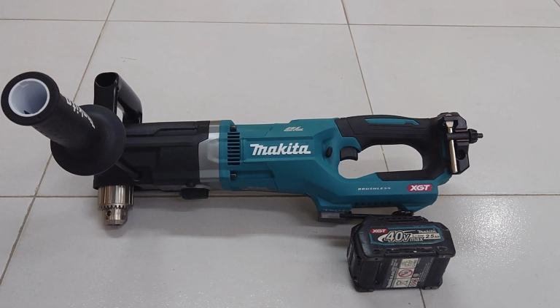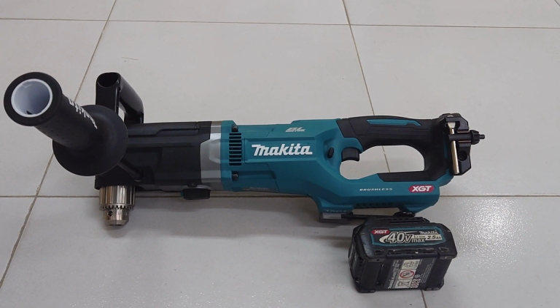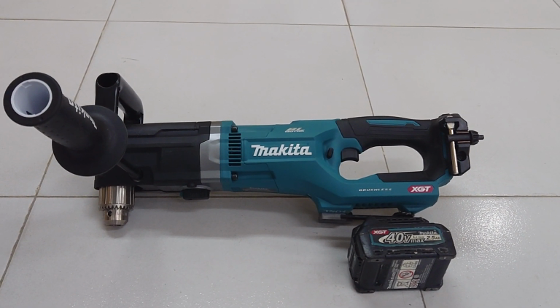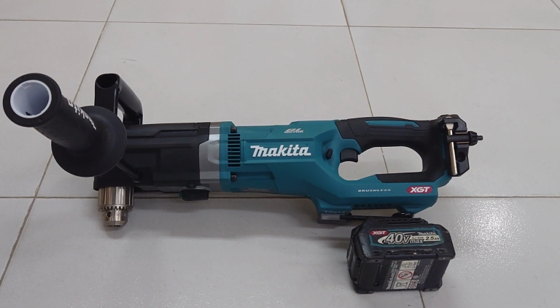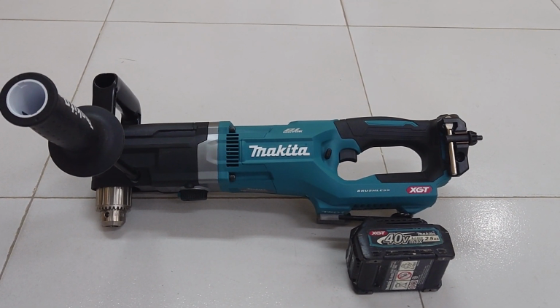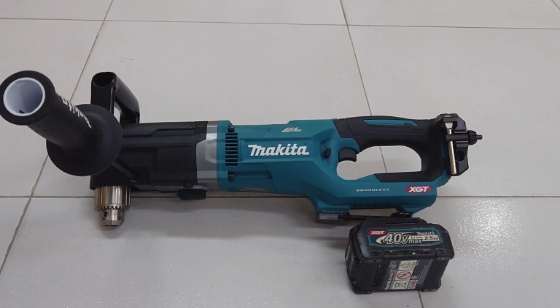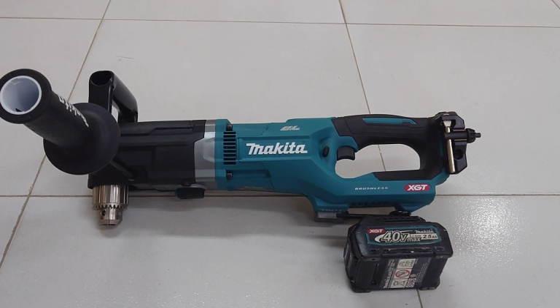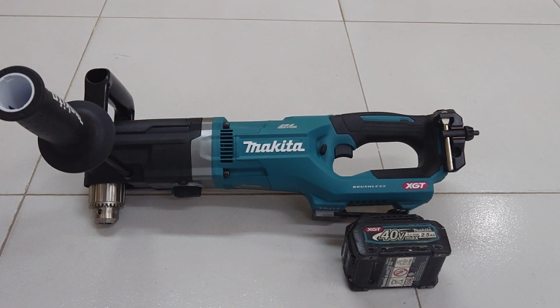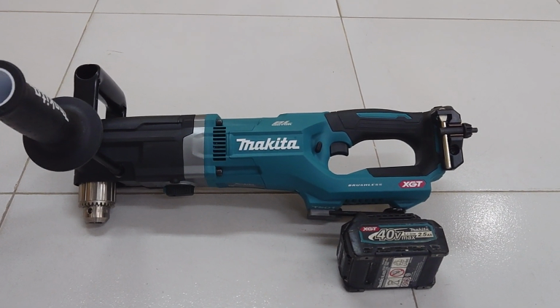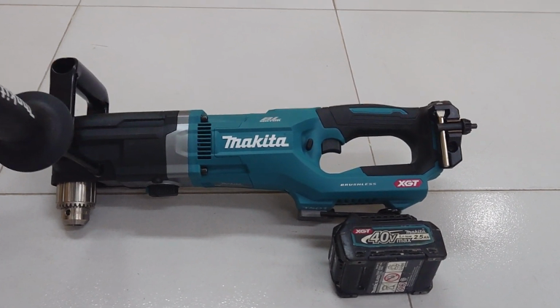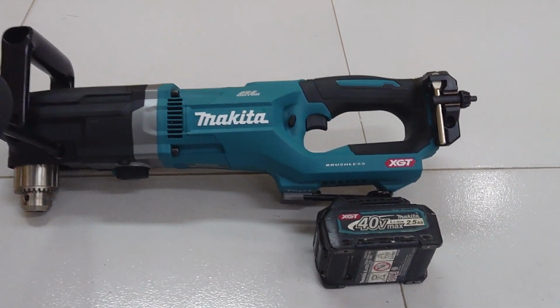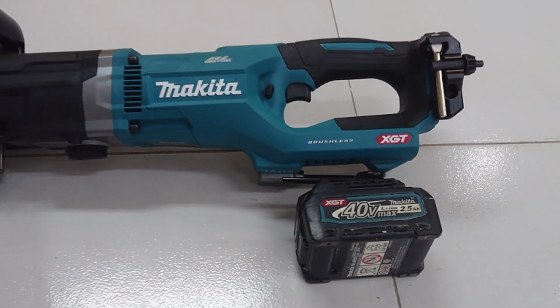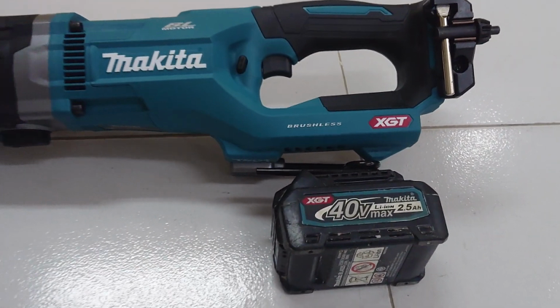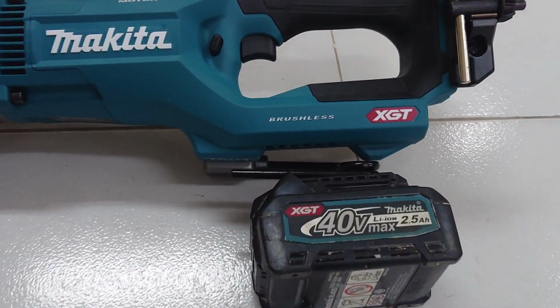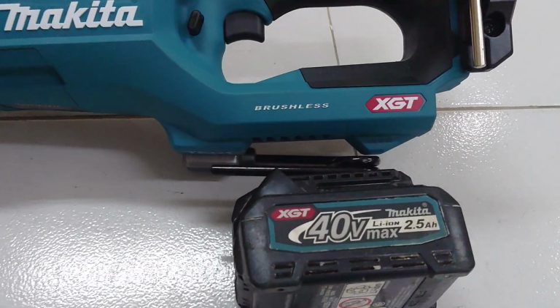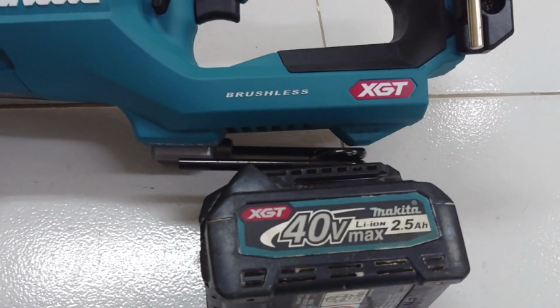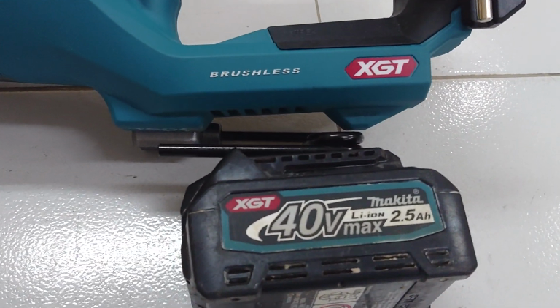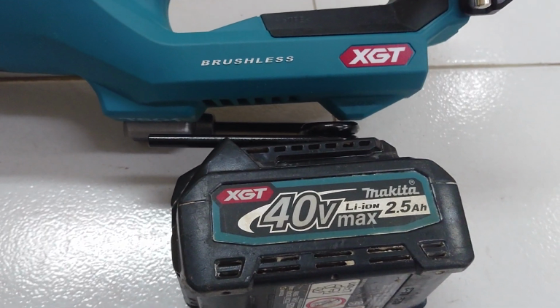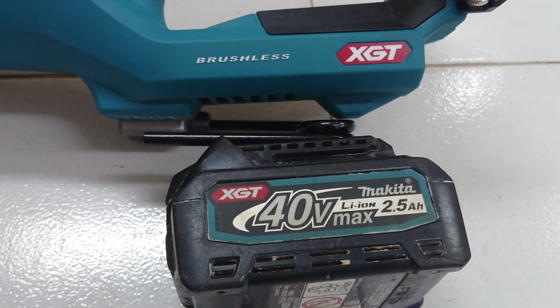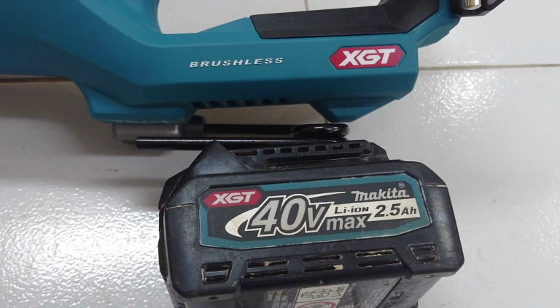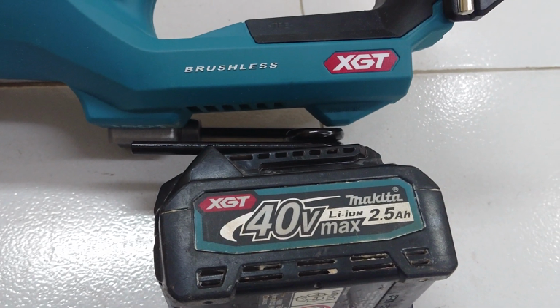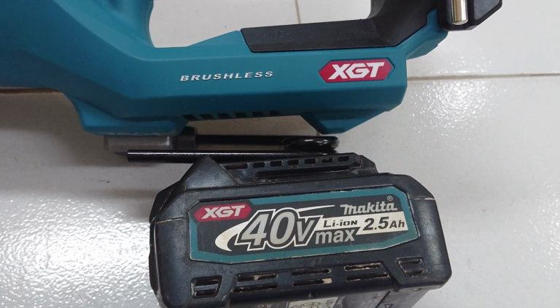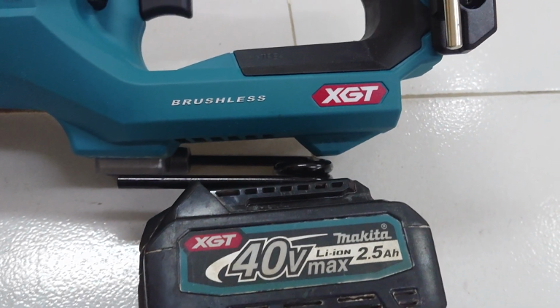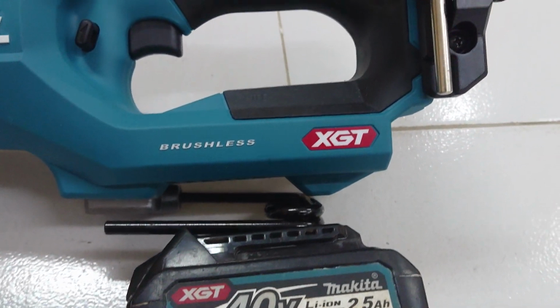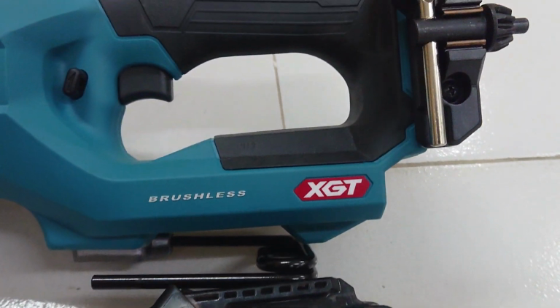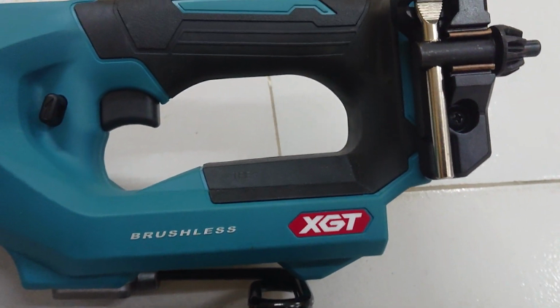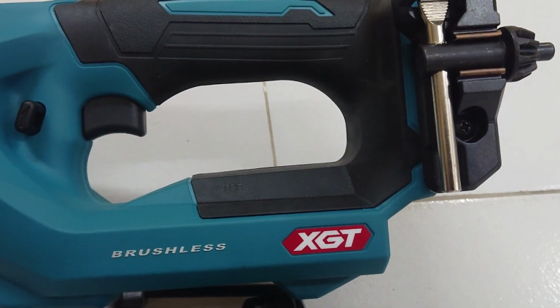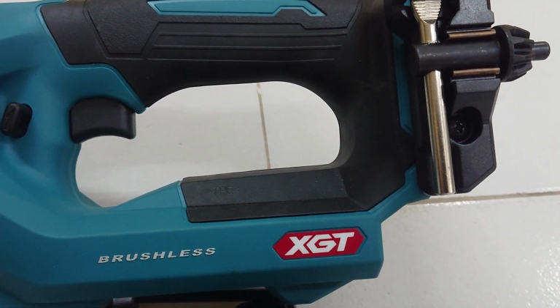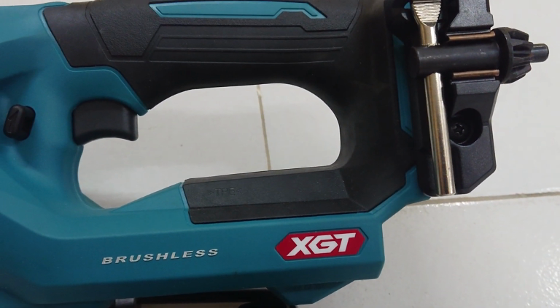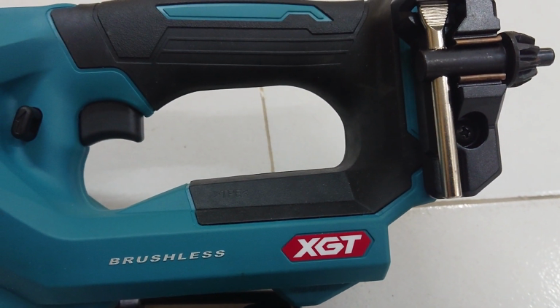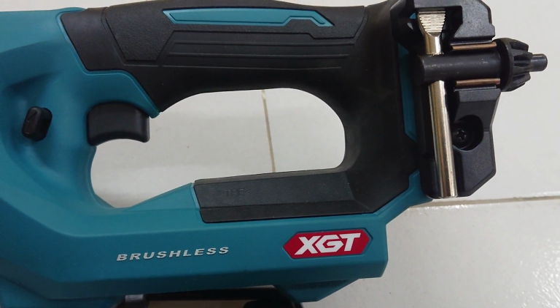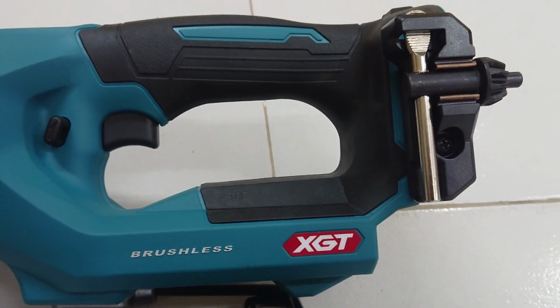This is the 40V Mach model. 40V Mach battery, 2.5A, HGT, brushless motor.